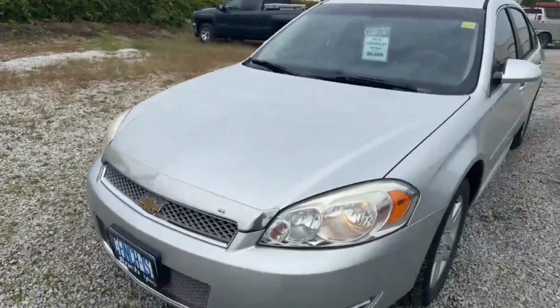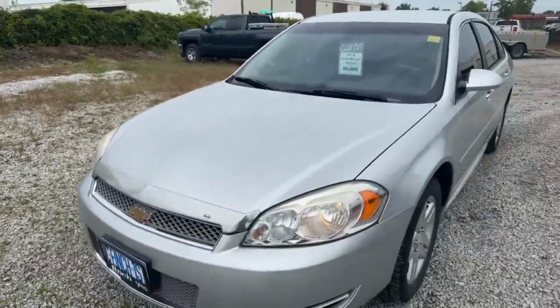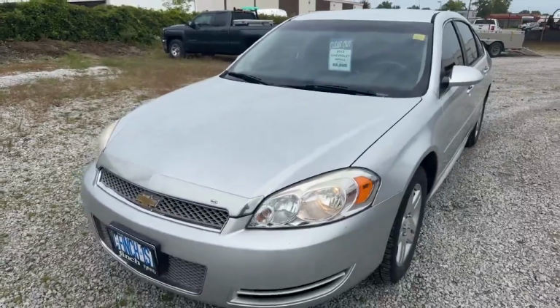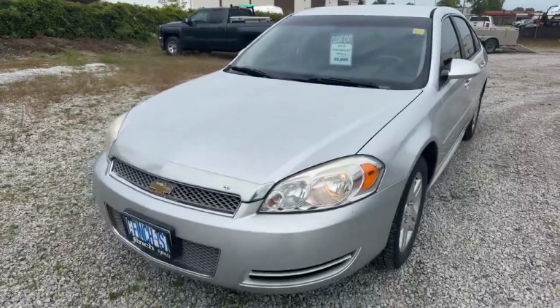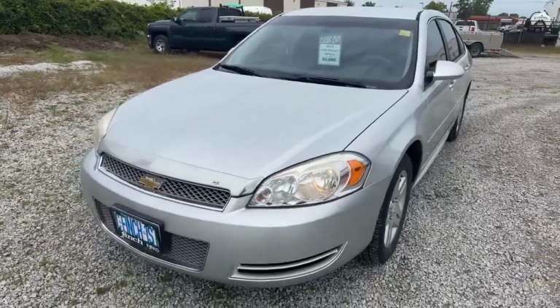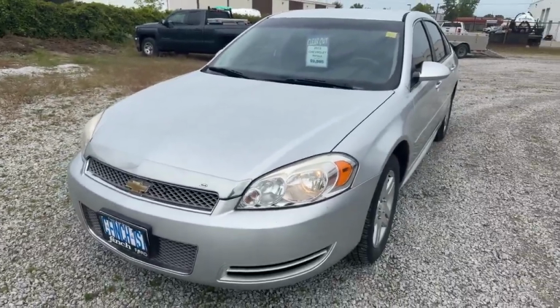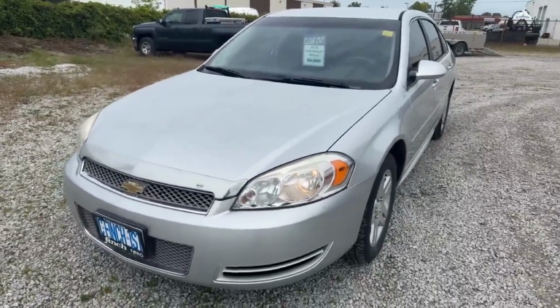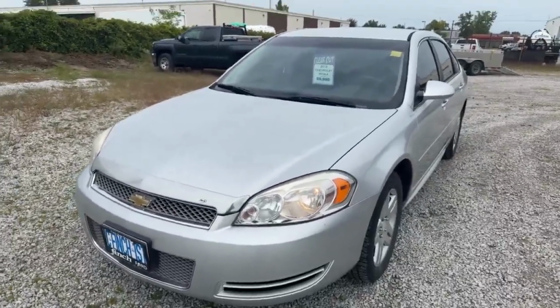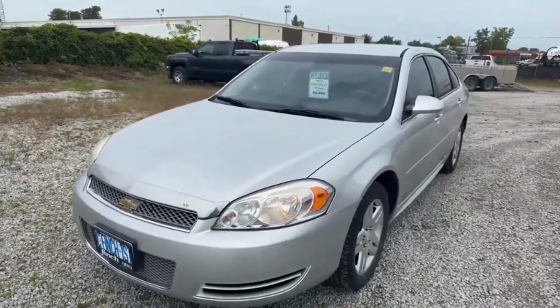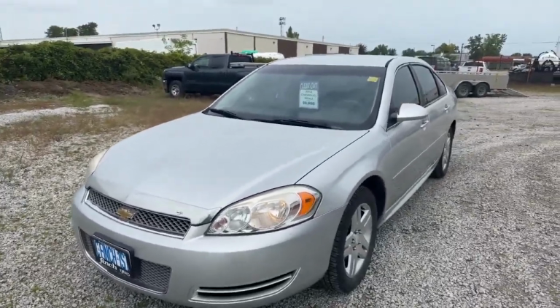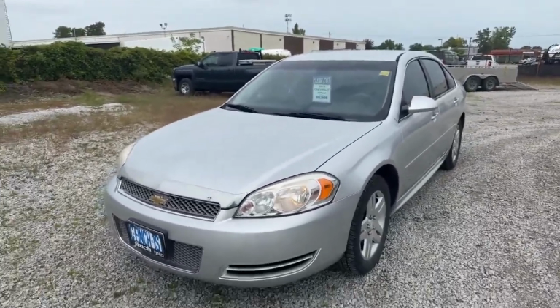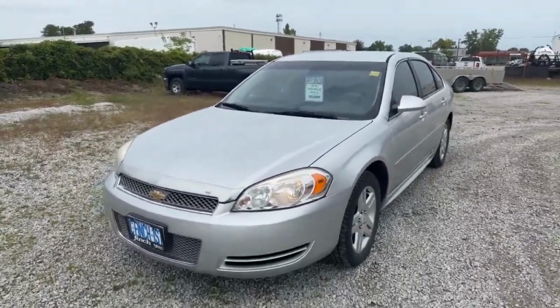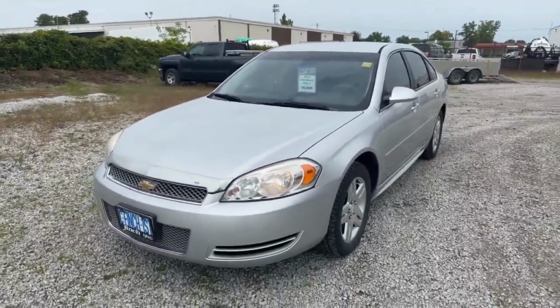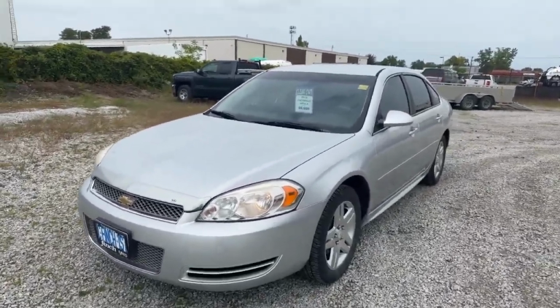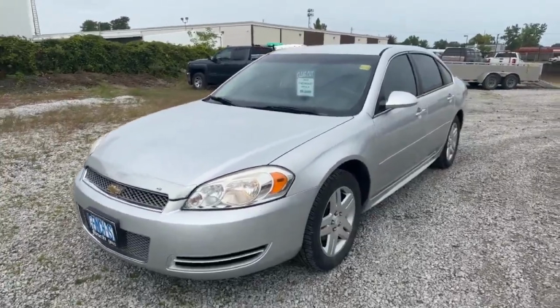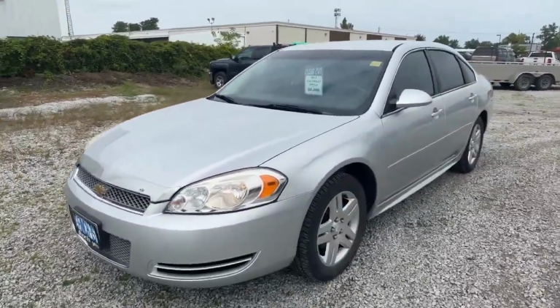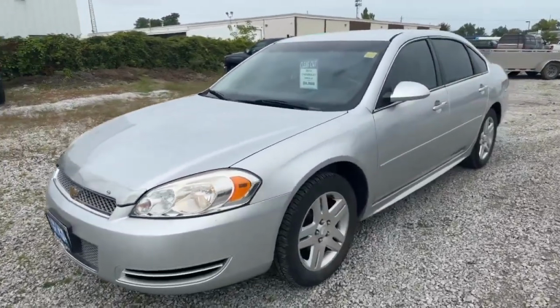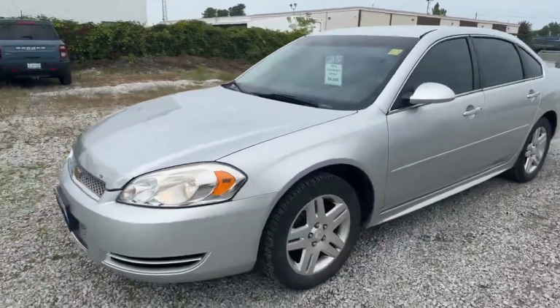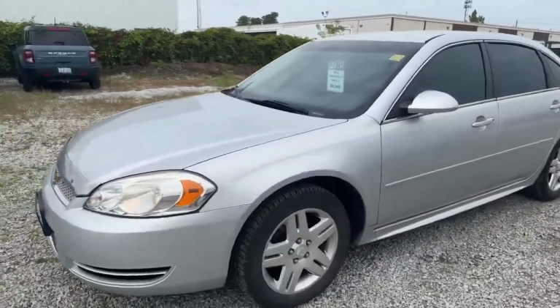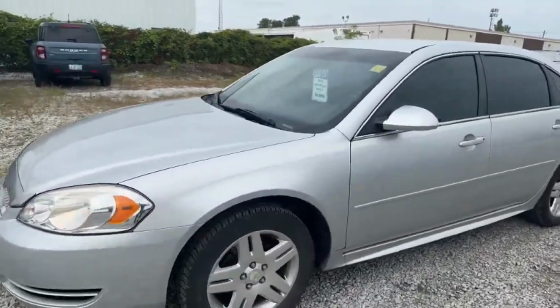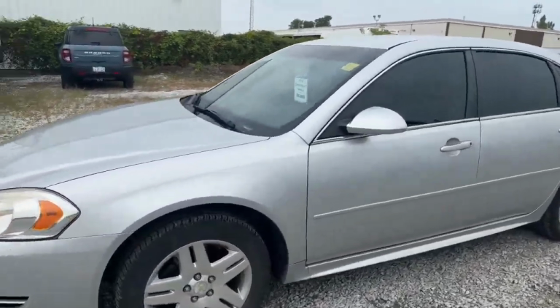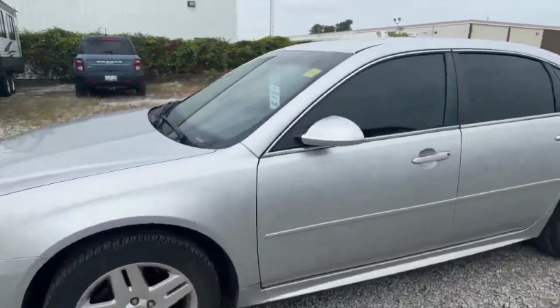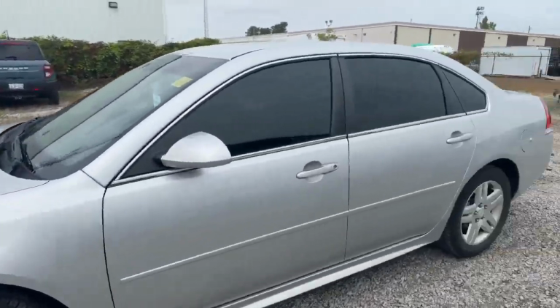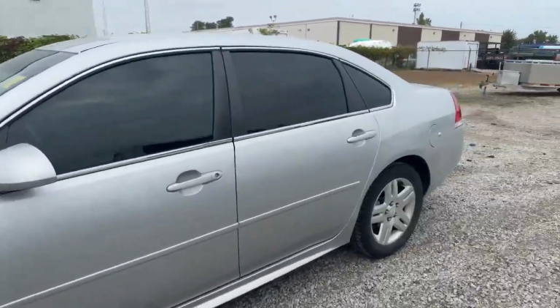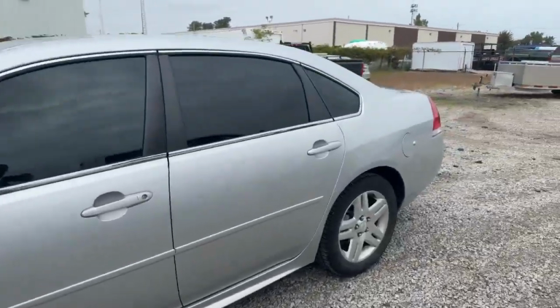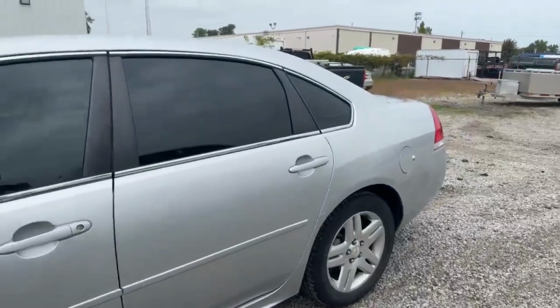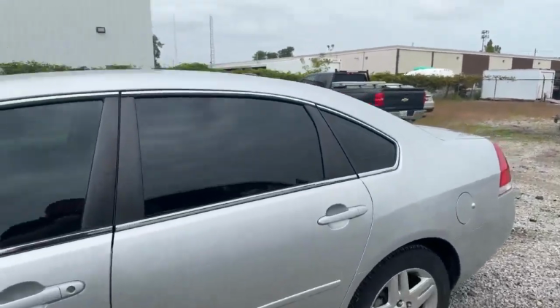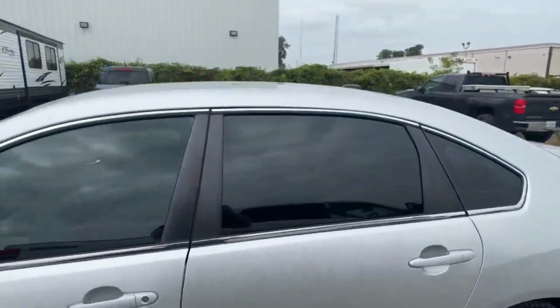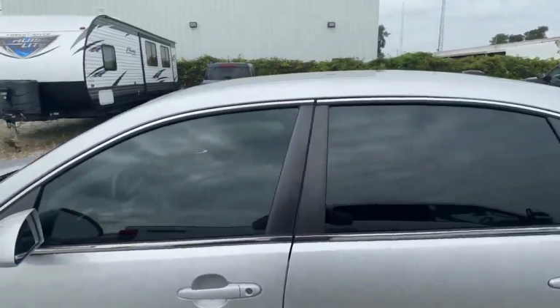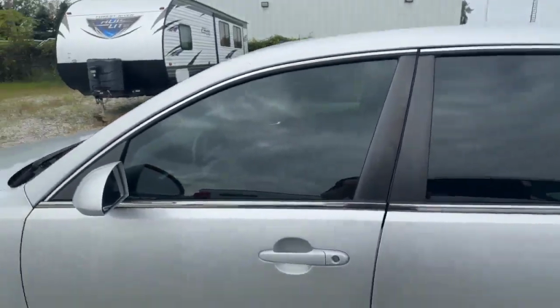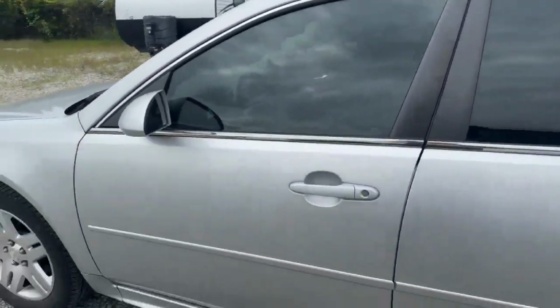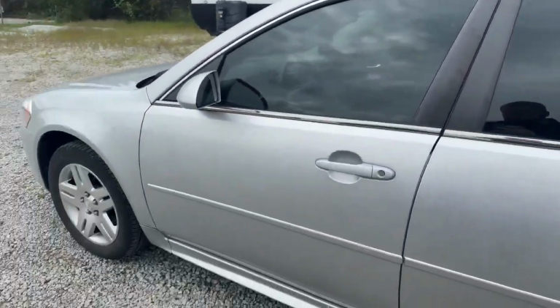So as you can see here, 2012 Impala — we're asking nine thousand nine hundred and ninety-five dollars plus HST and licensing. It's in really good shape. I took a quick look around it and I didn't see any bumps or bruises on it. The body is in perfect condition as you can see there.